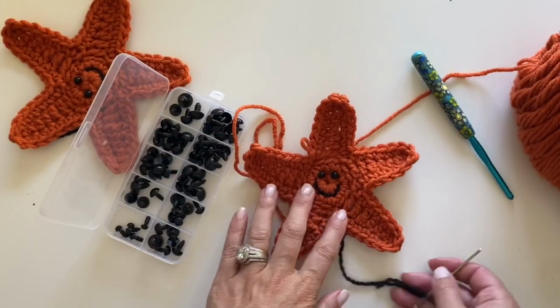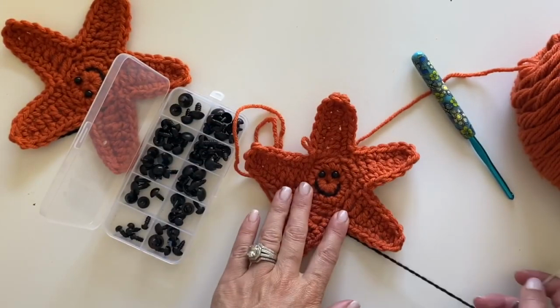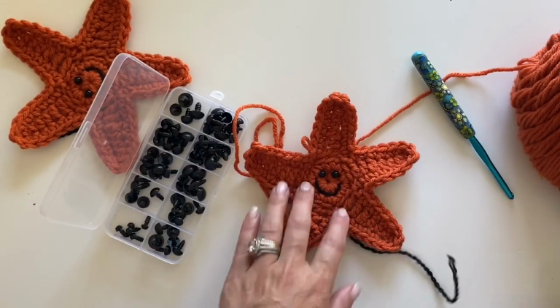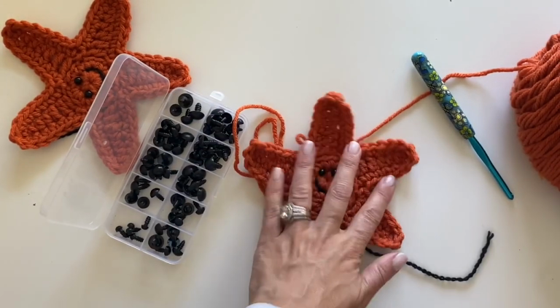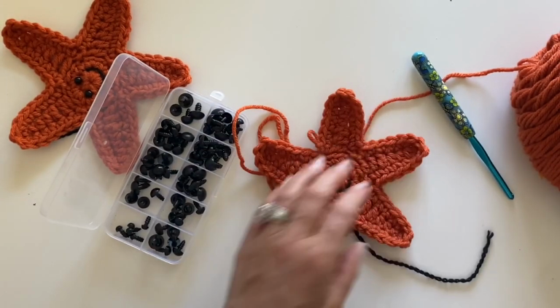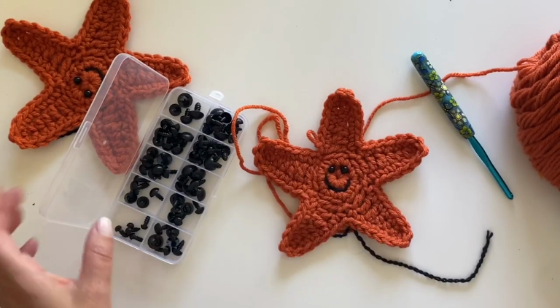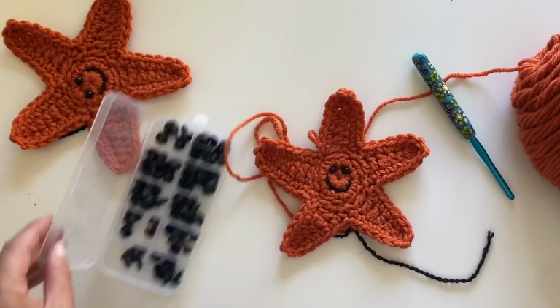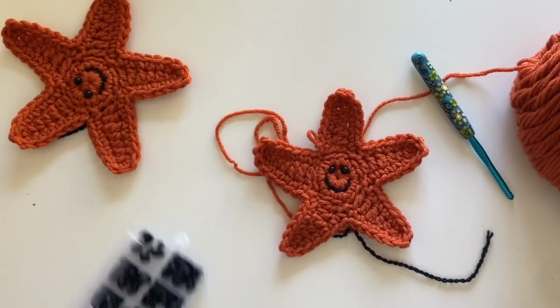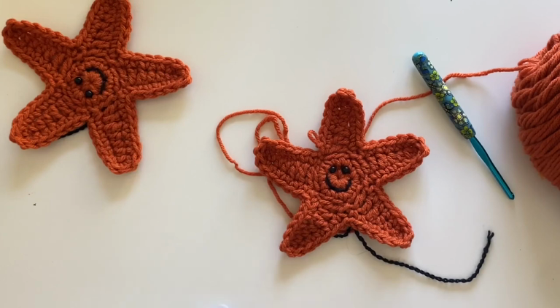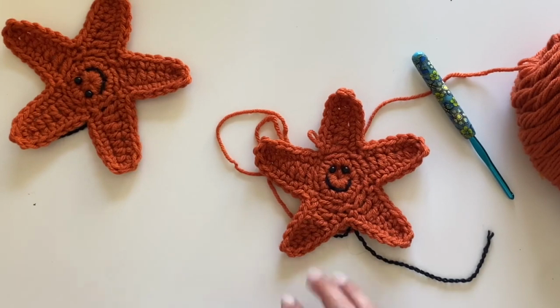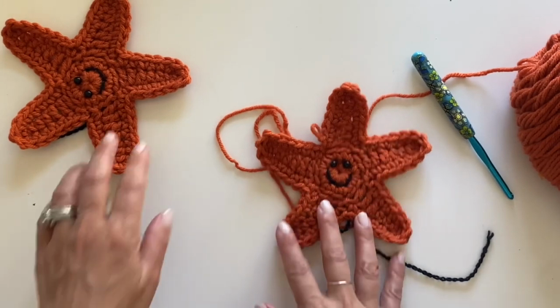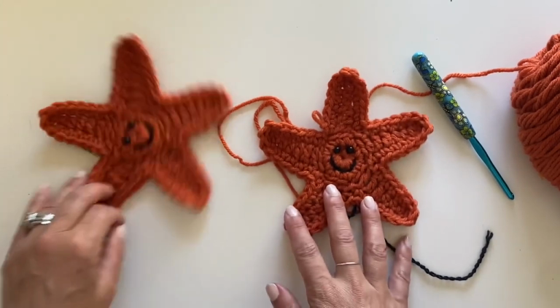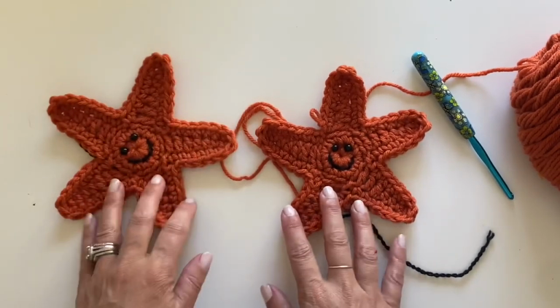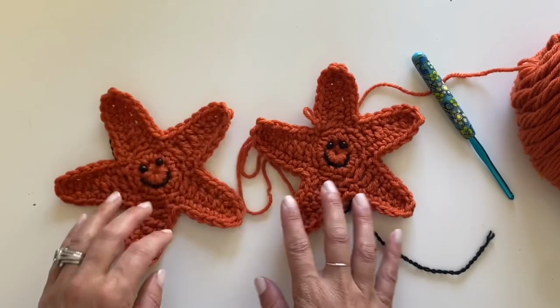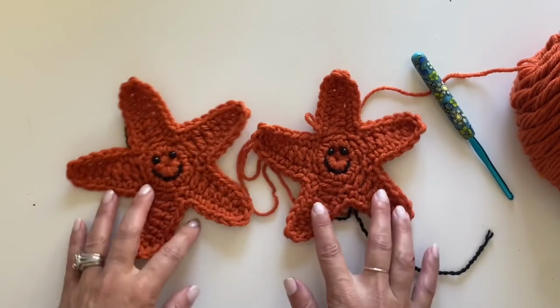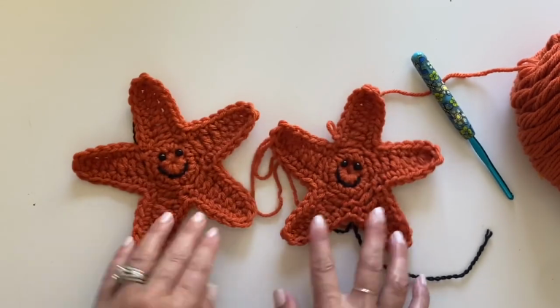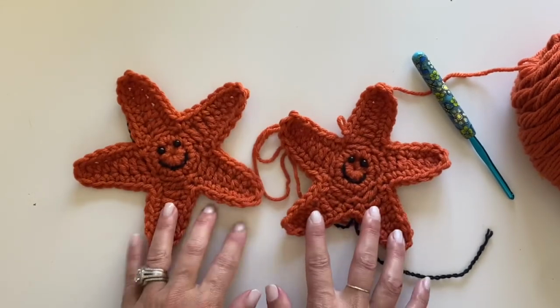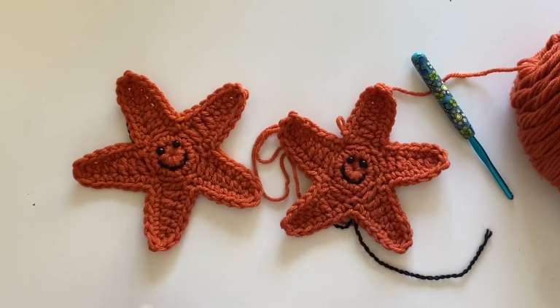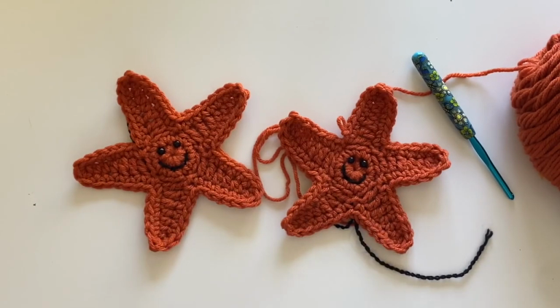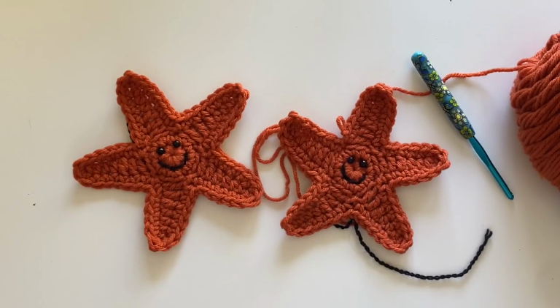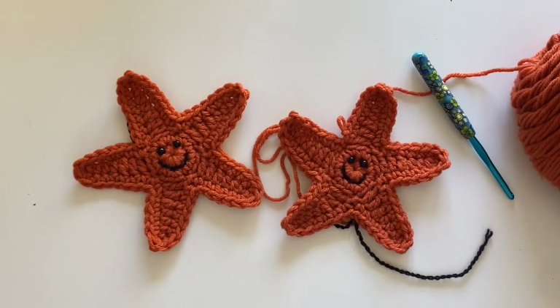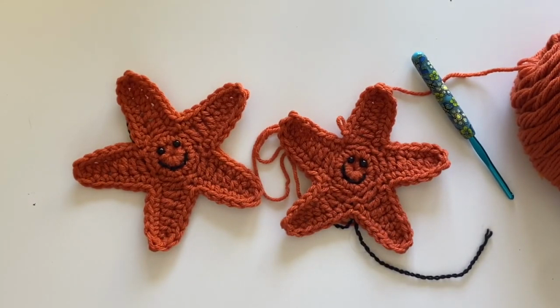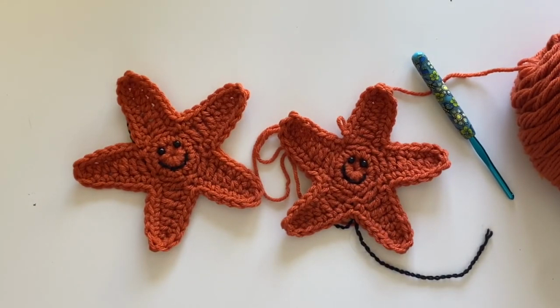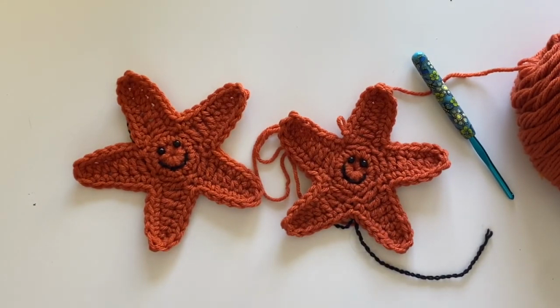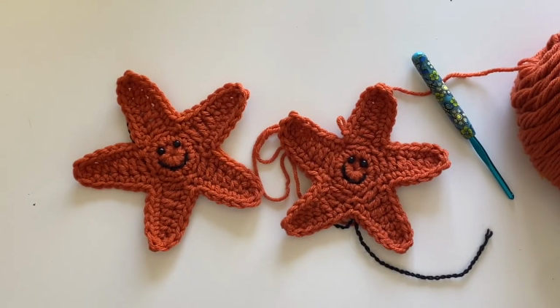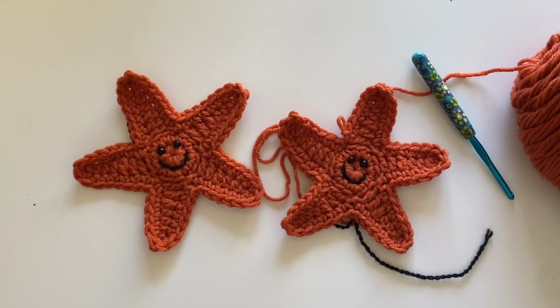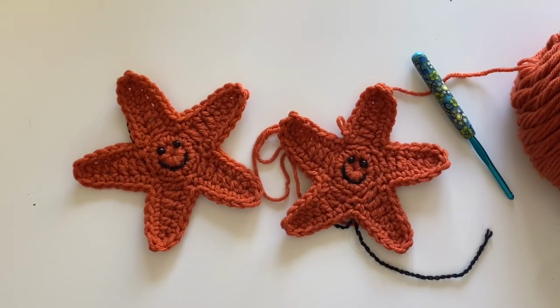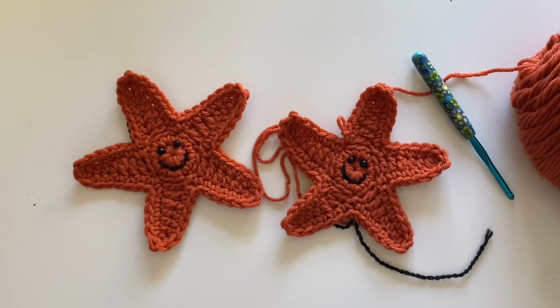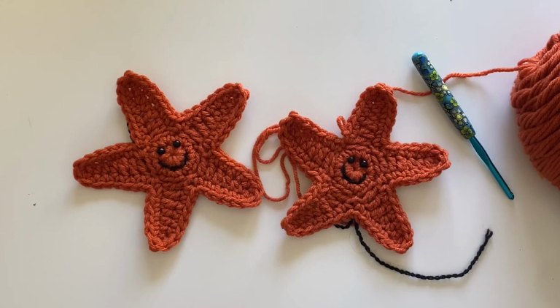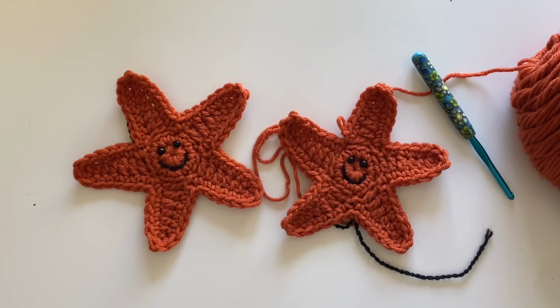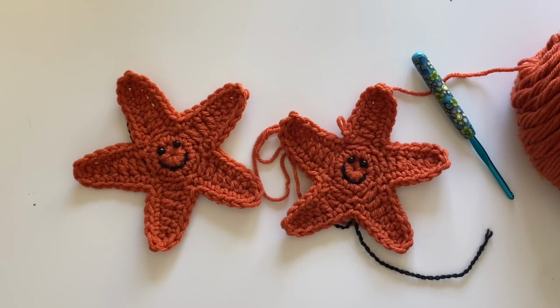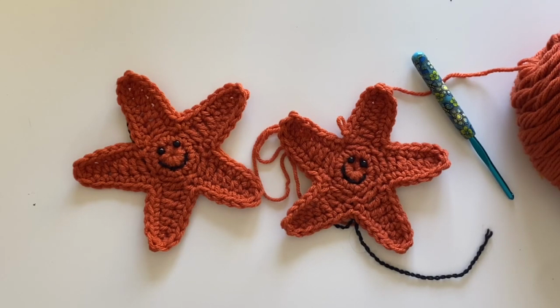How cute is this little guy? That's how you make your little starfish. And on to our next cute critter!